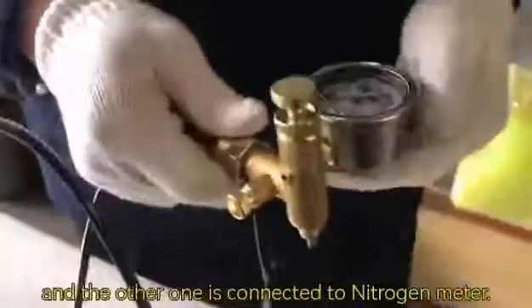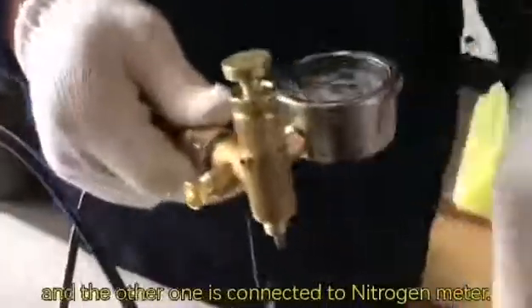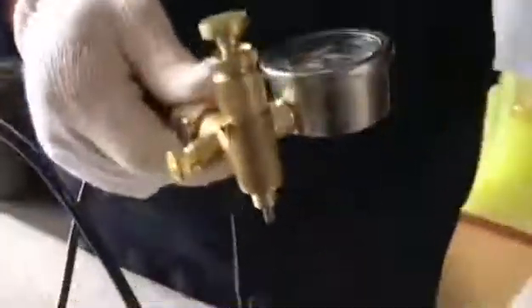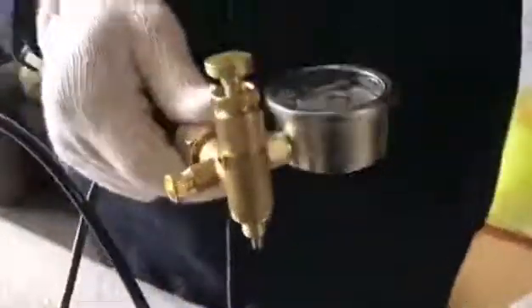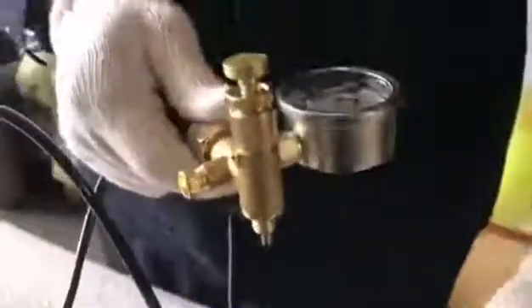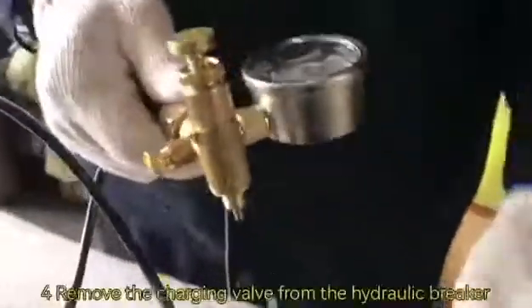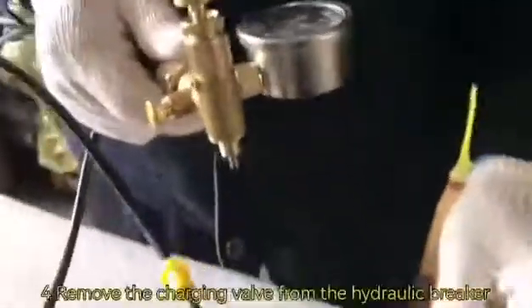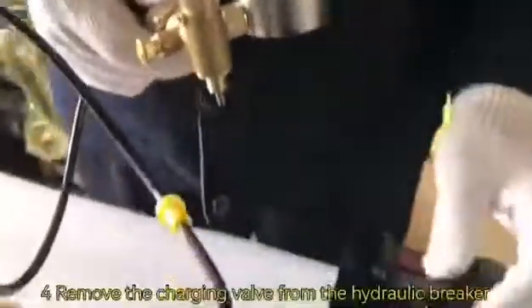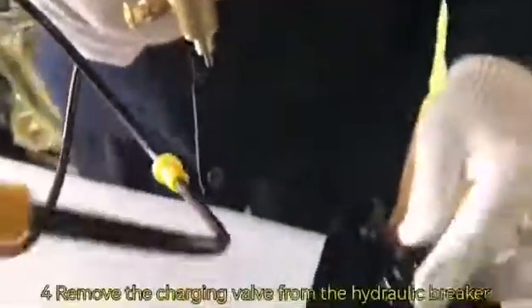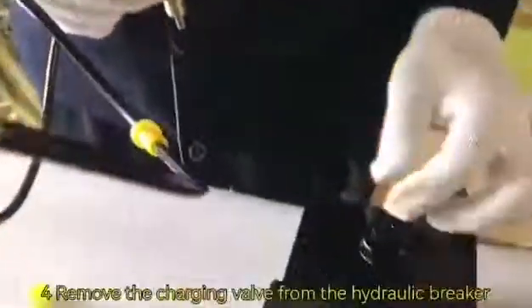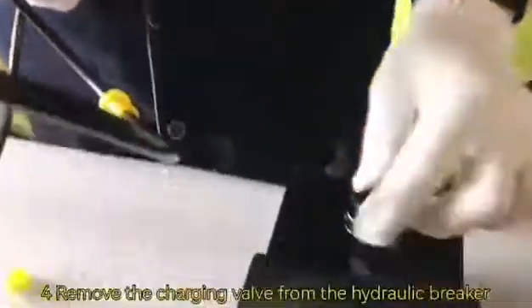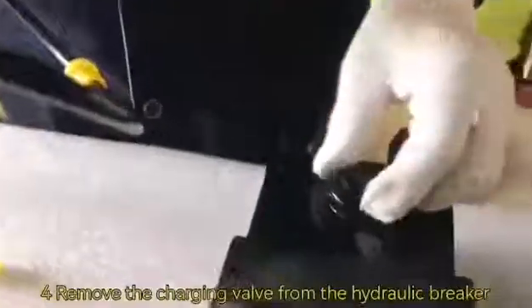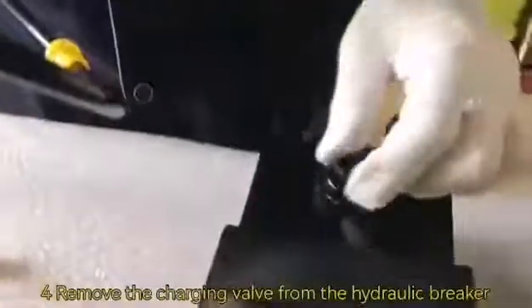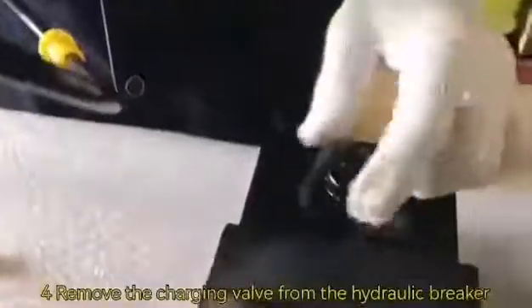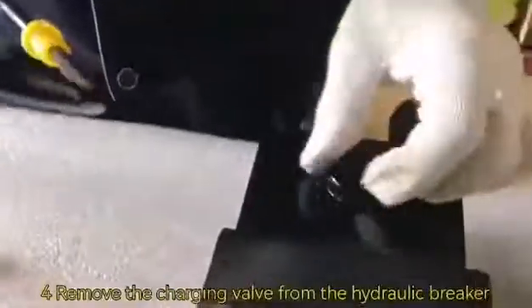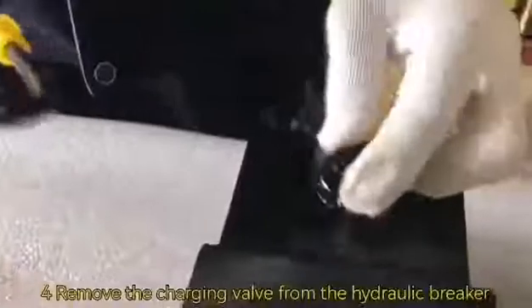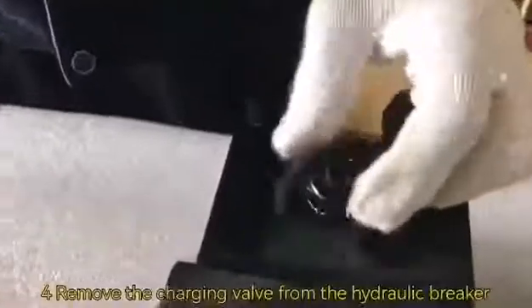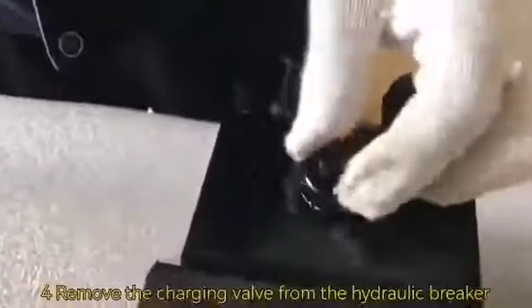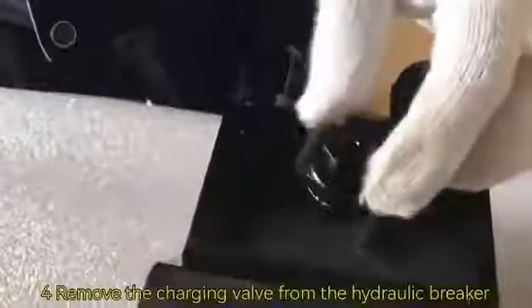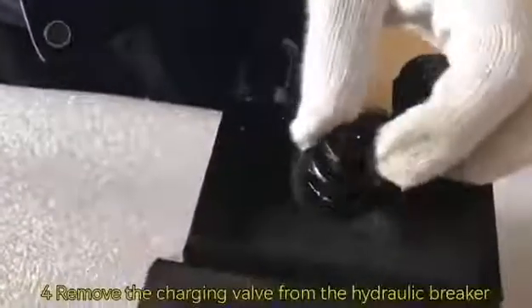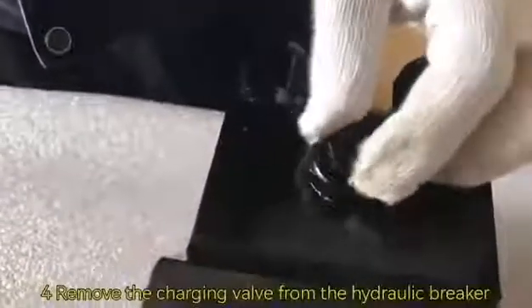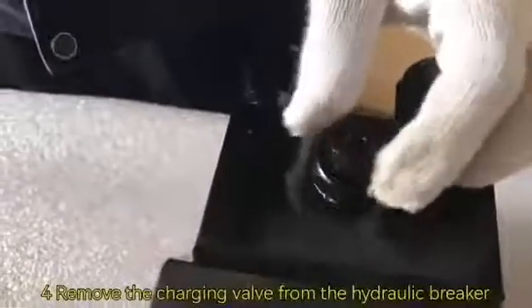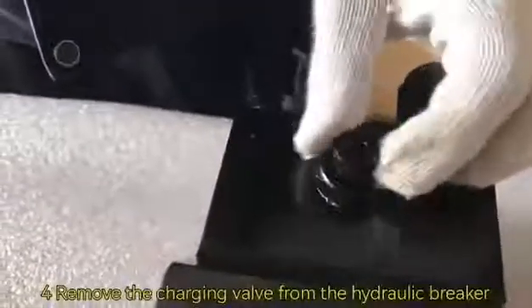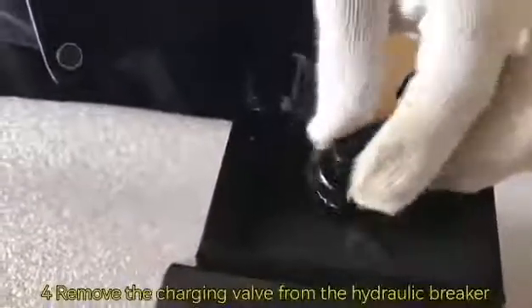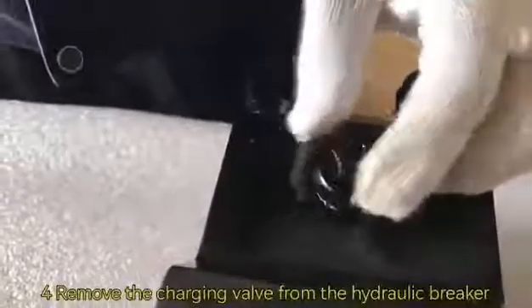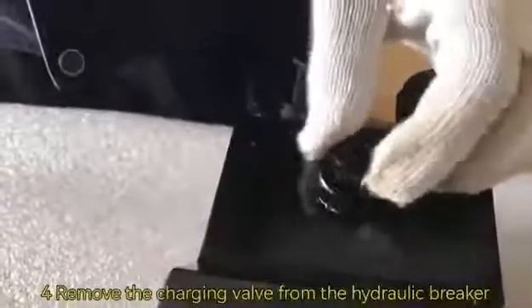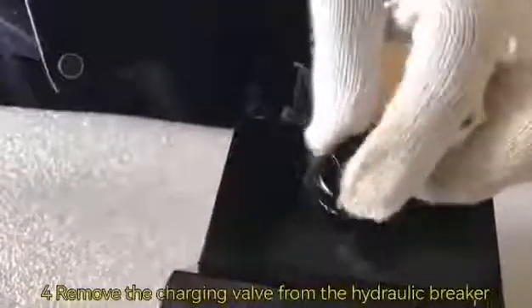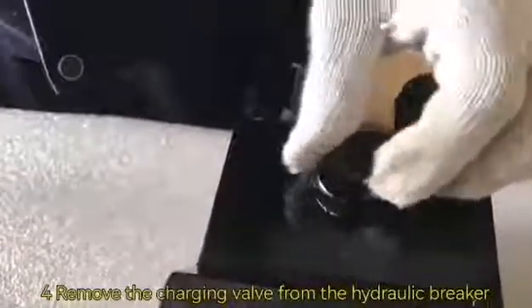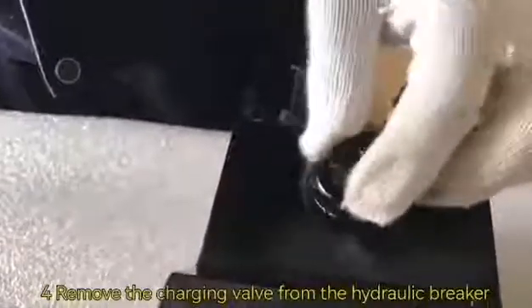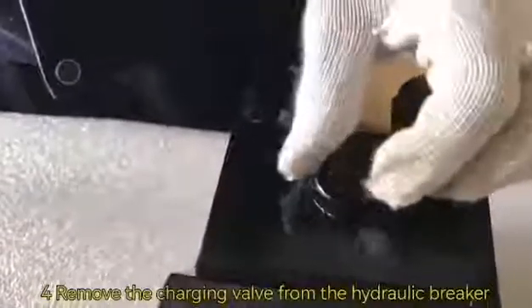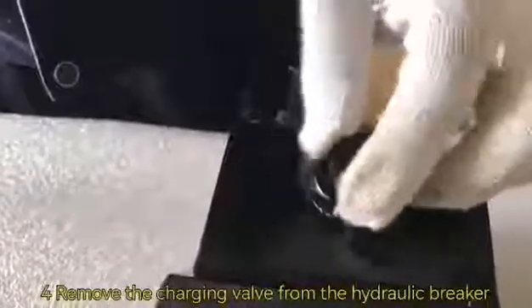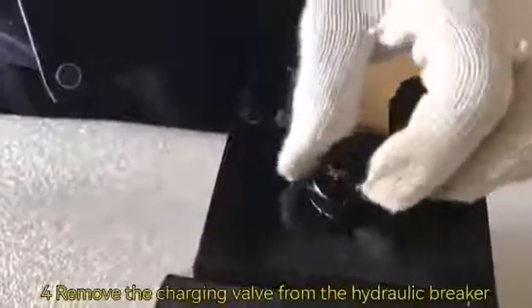Number four. Remove the charging well from the hydraulic breaker, and then connect it with the nitrogen meter.